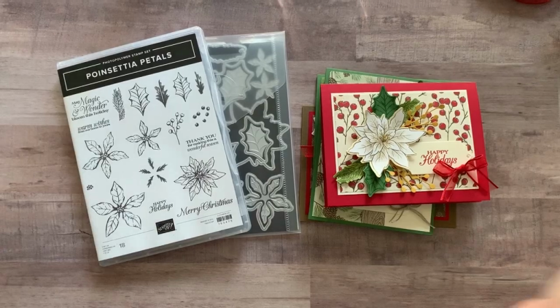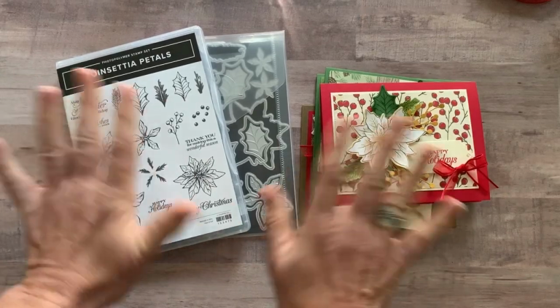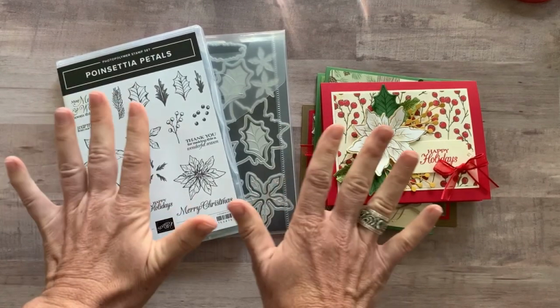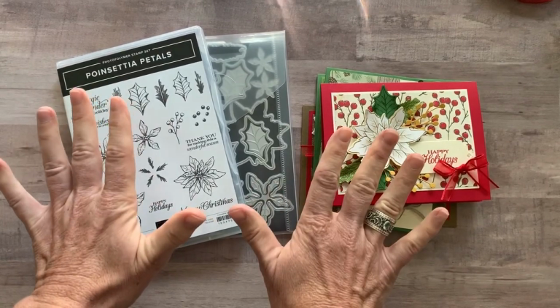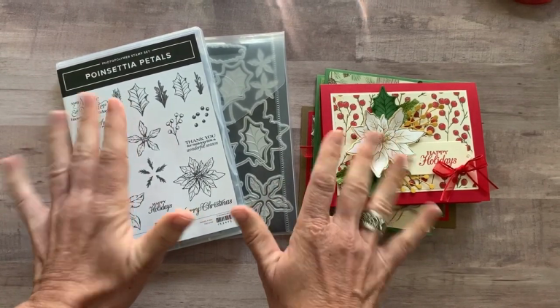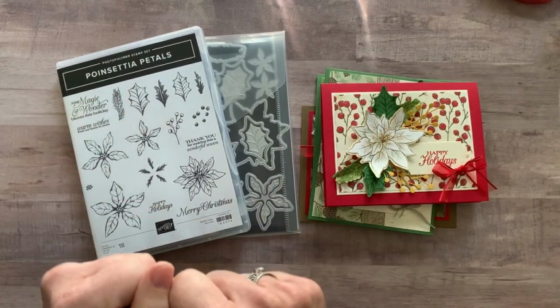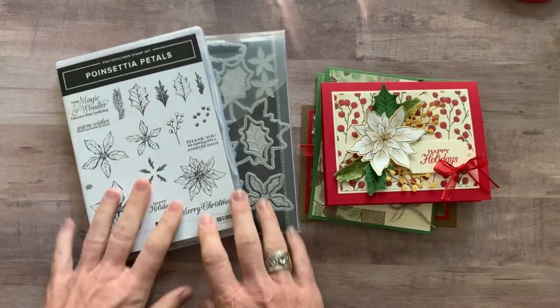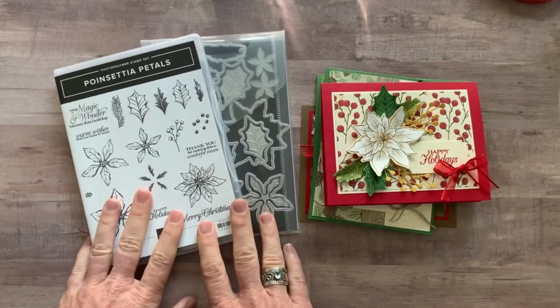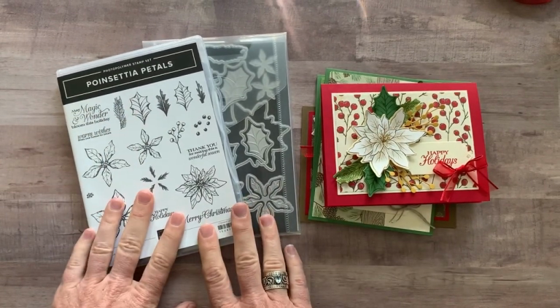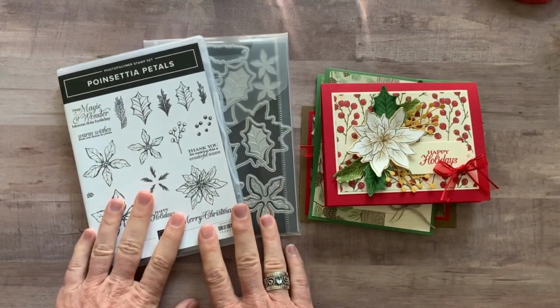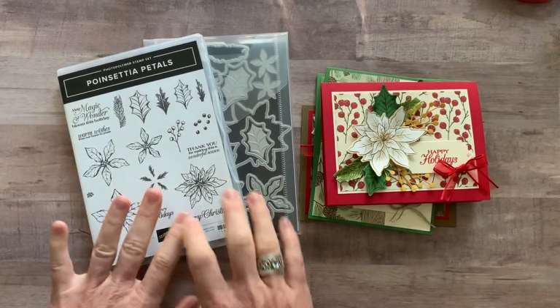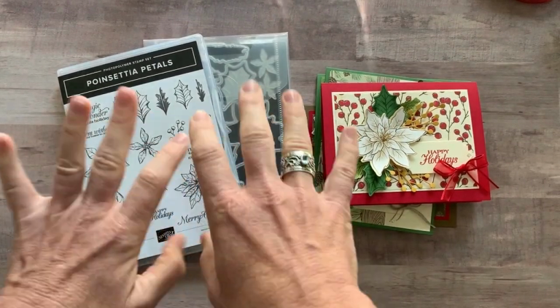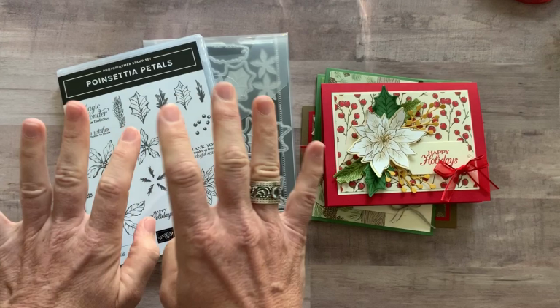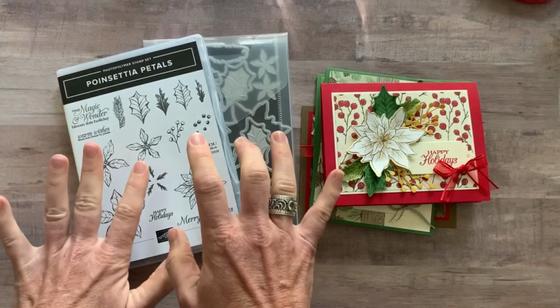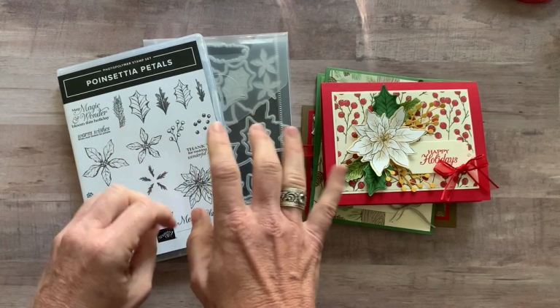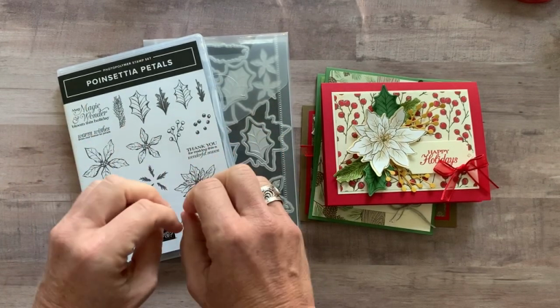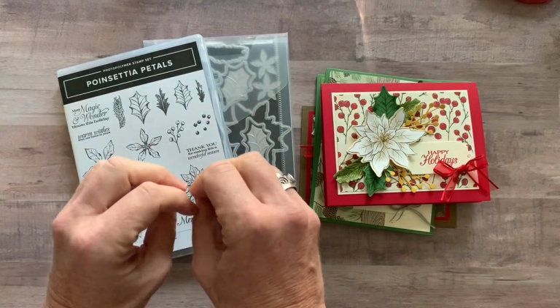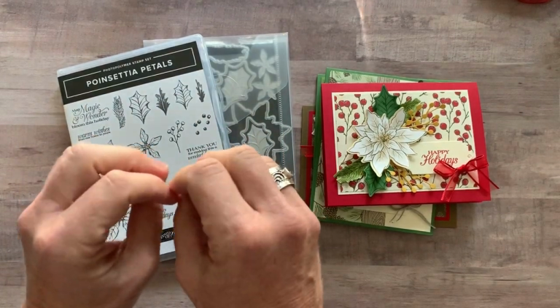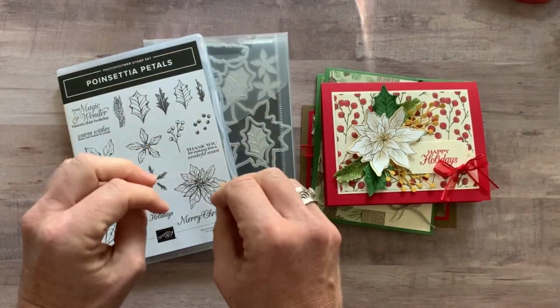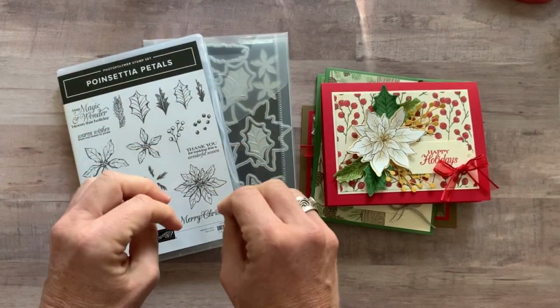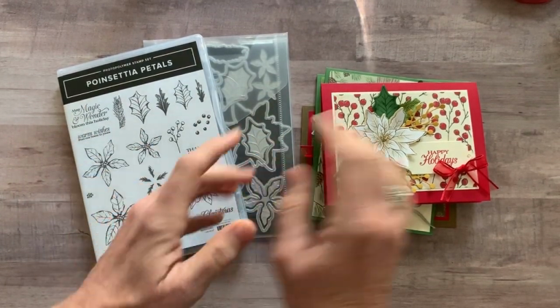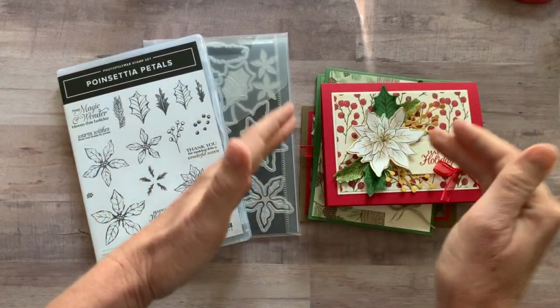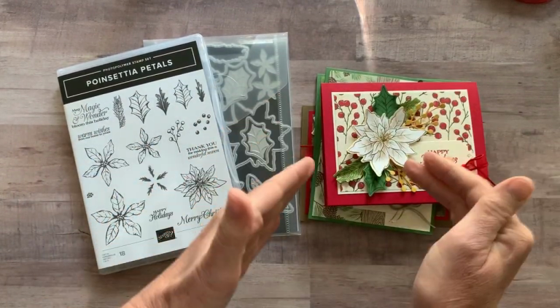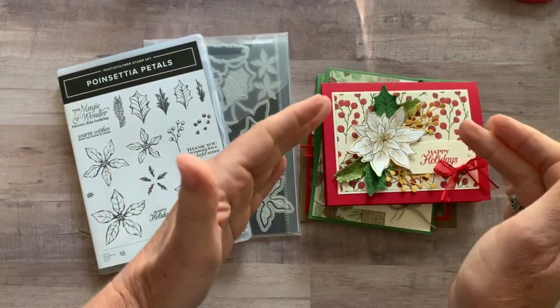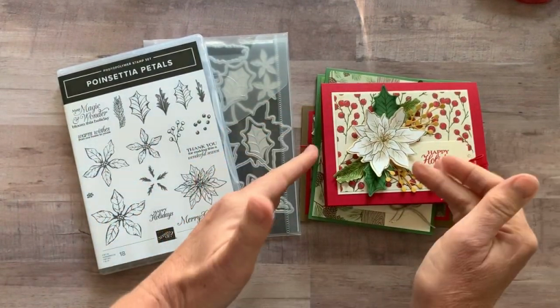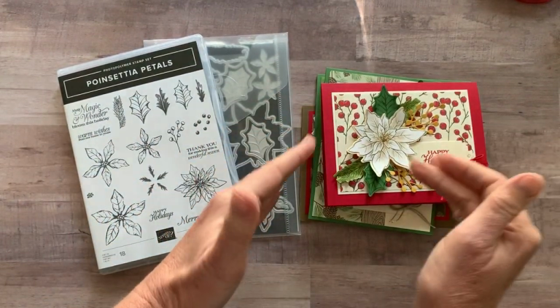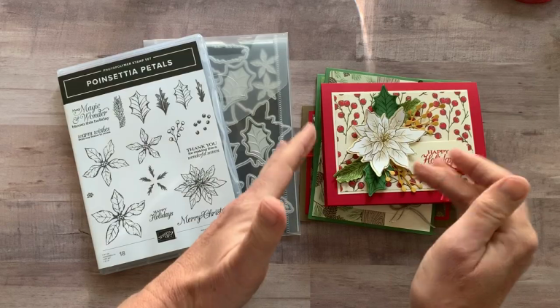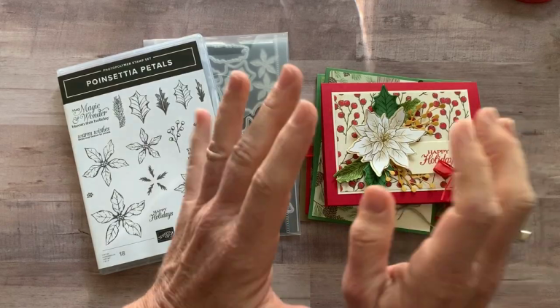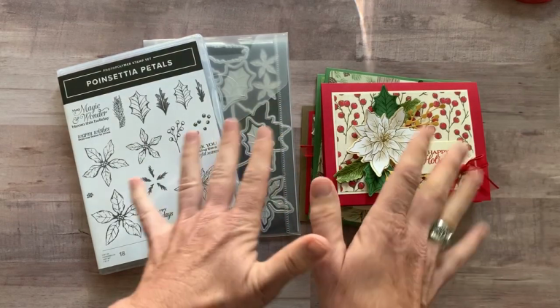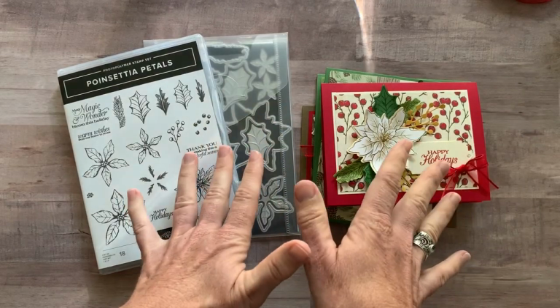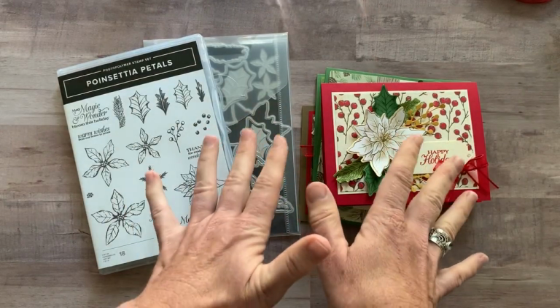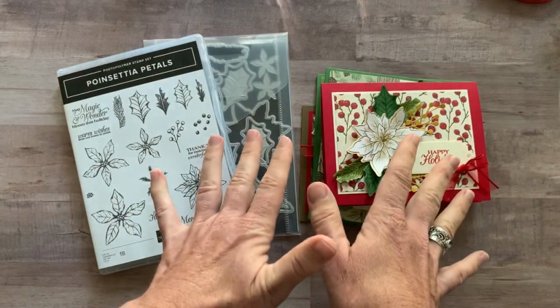Well, hello friends, it's Amy Ferlichi from the Gathering Inspiration Stamp Studio, and today I have — this is my most favorite — these cards are gorgeous. You are going to love these cards.